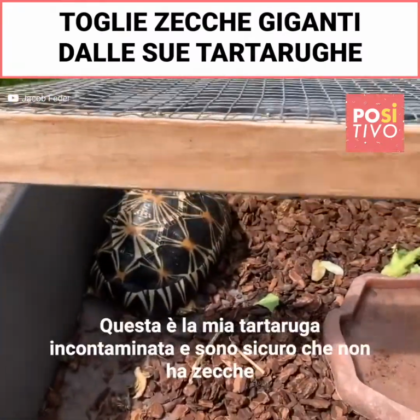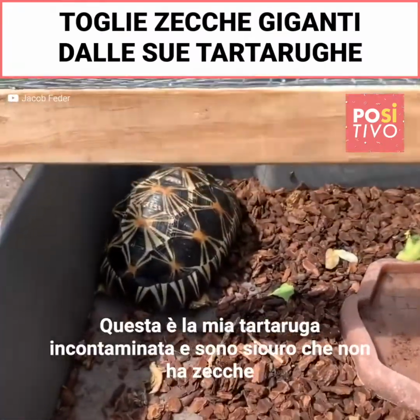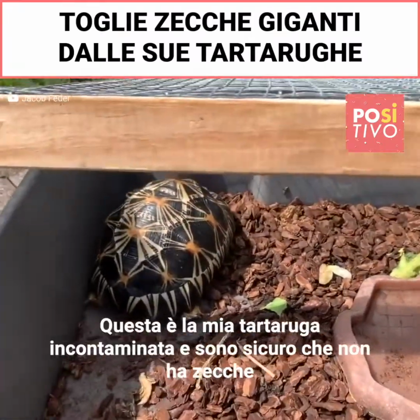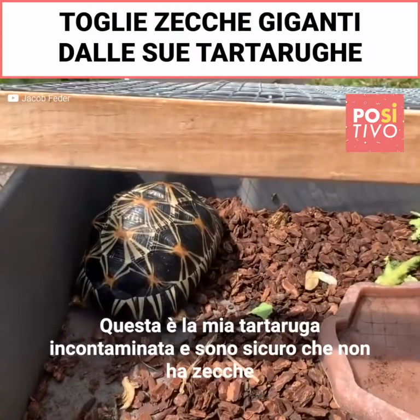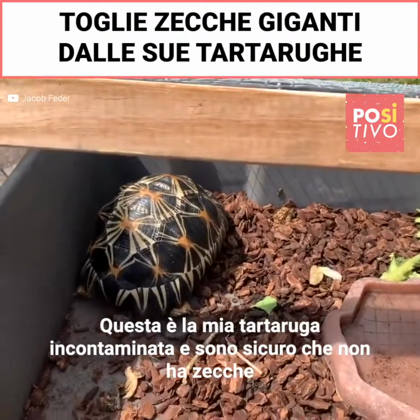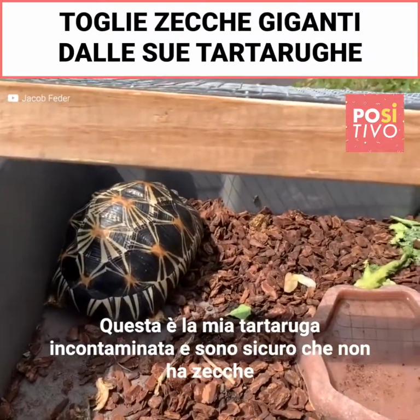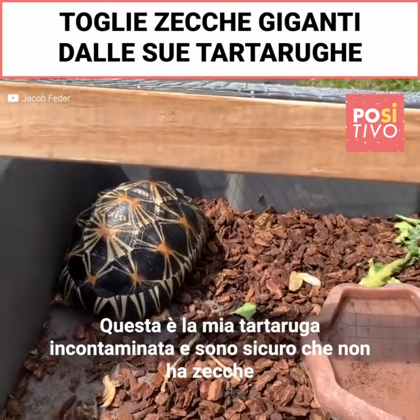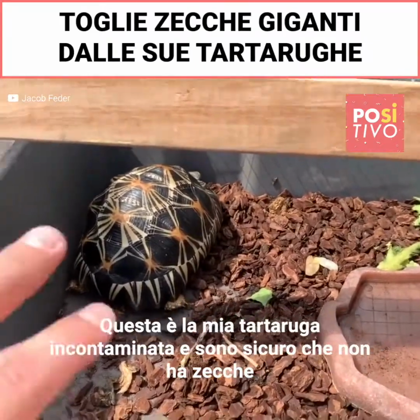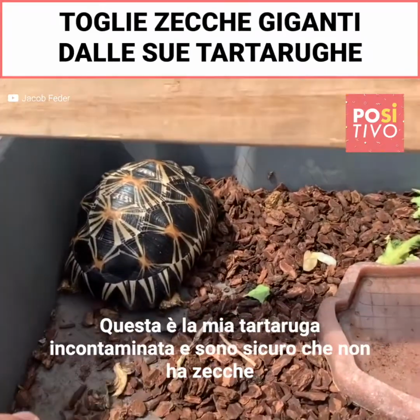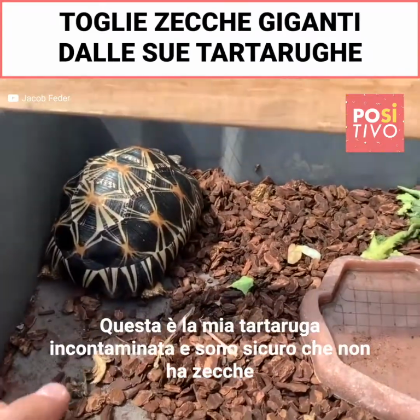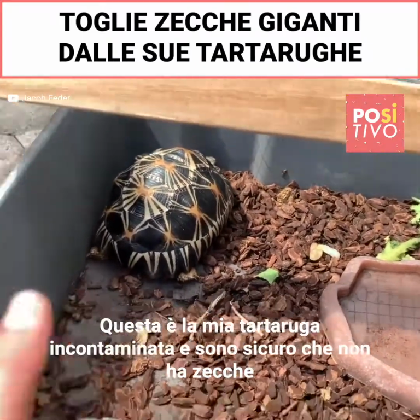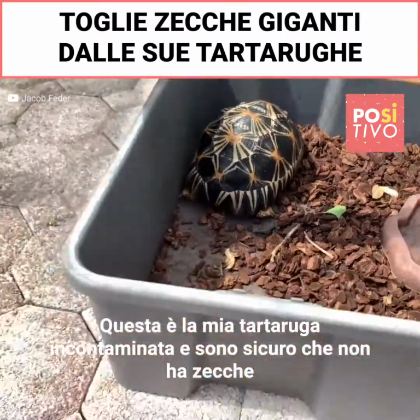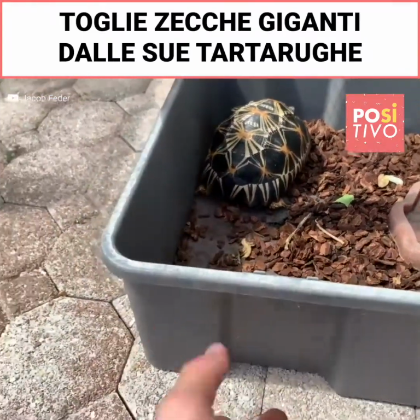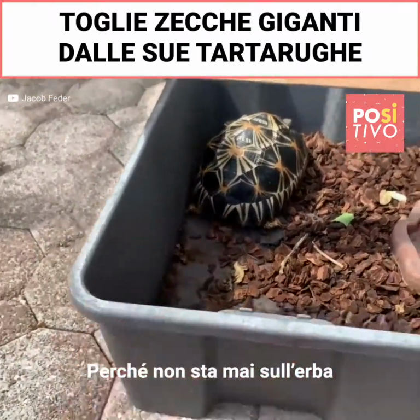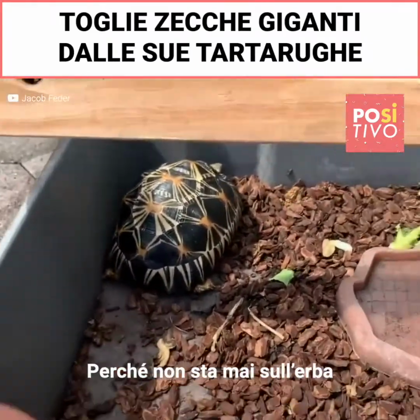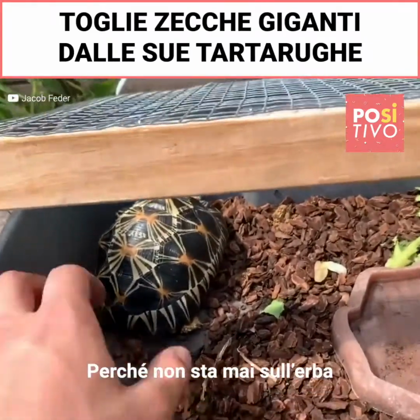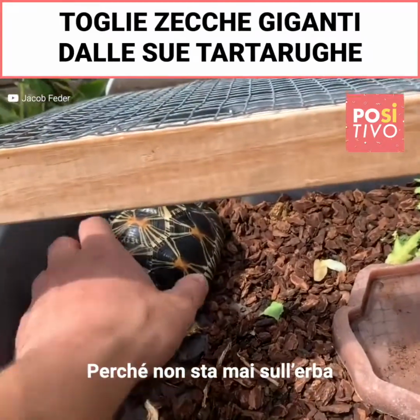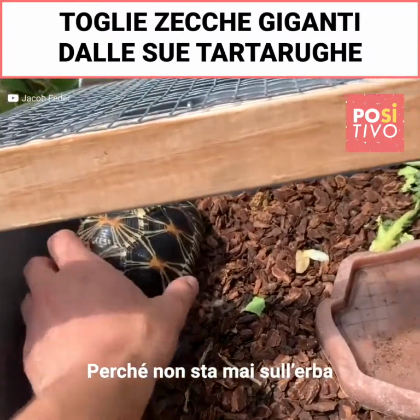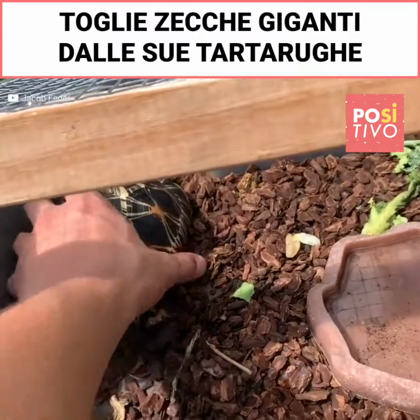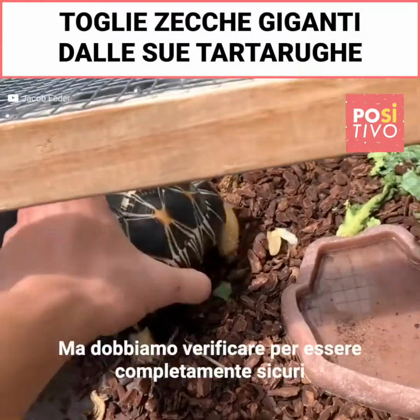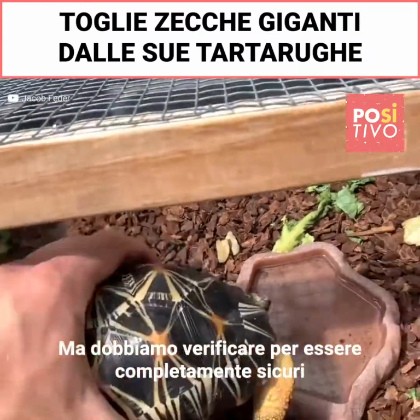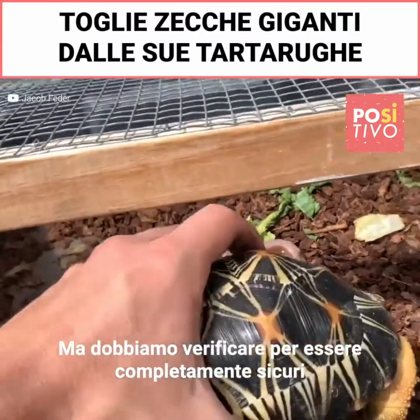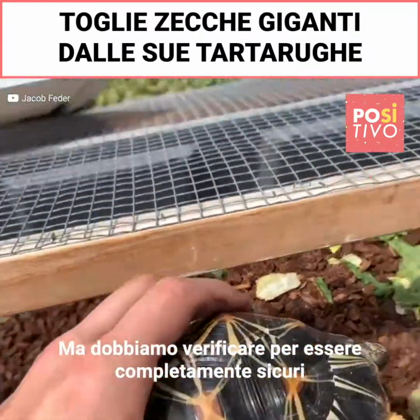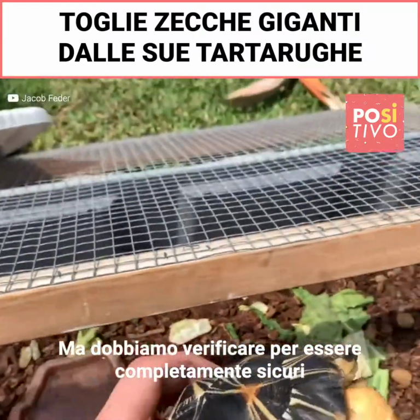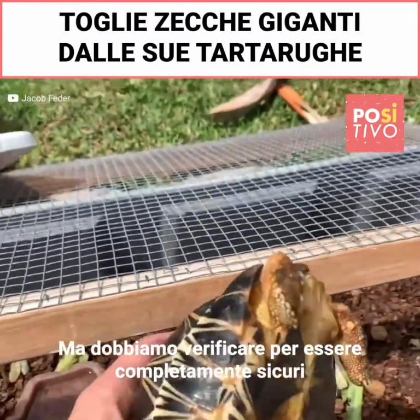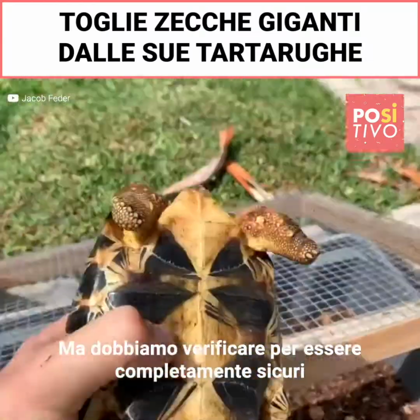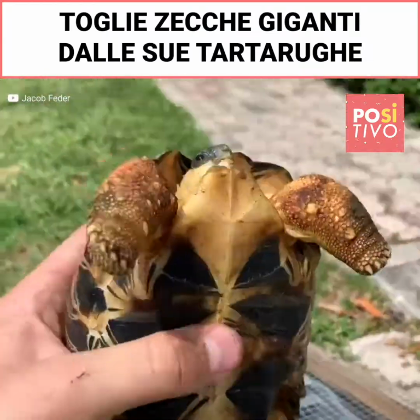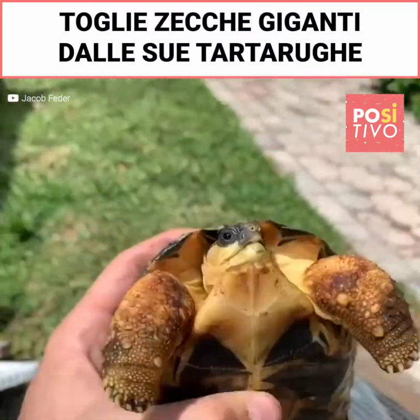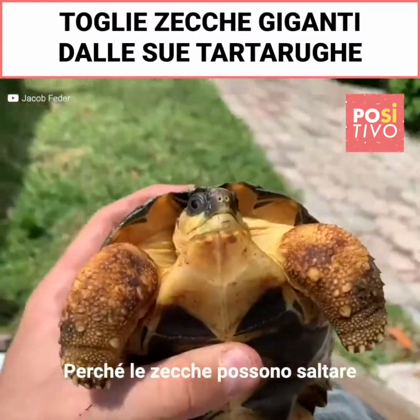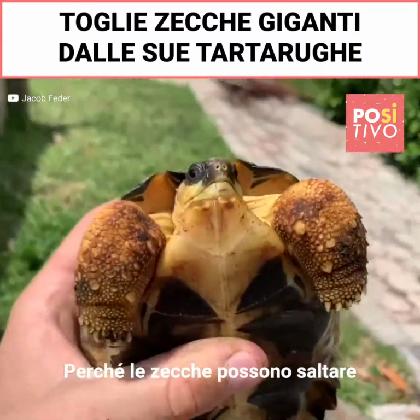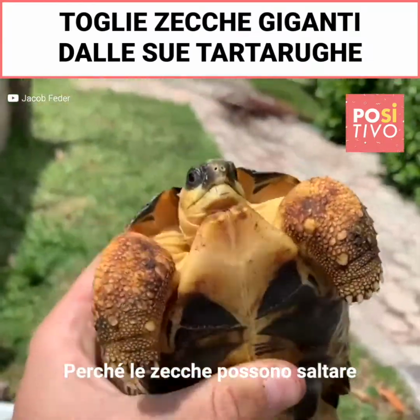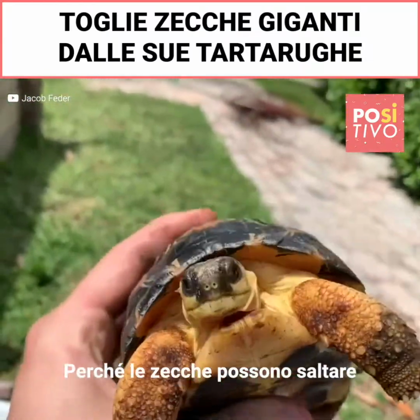So we're here at the radiated tortoise now. I doubt that he has any ticks on him just because he's not on the regular grass, but we have to check just to be a hundred percent sure, because these ticks can jump.